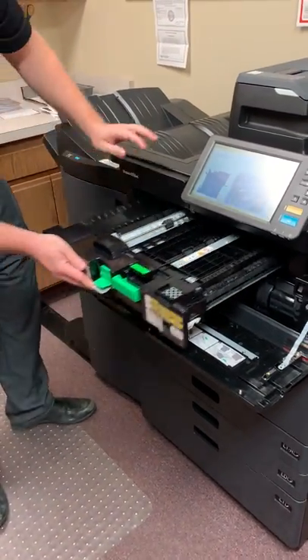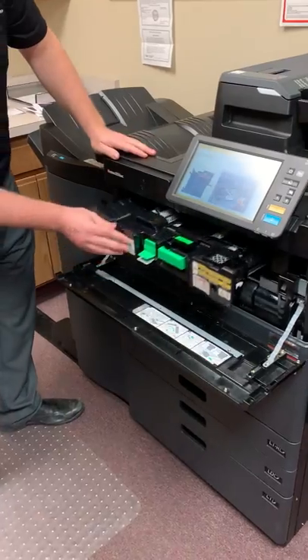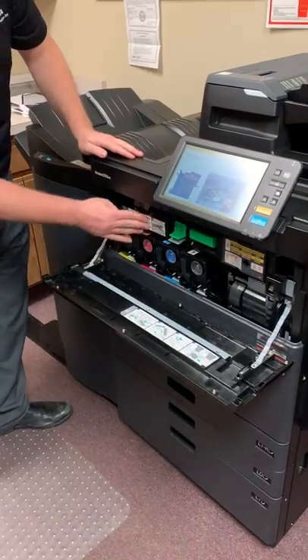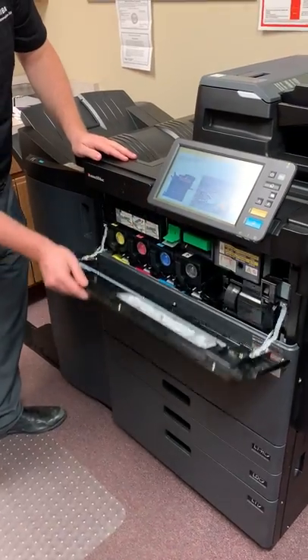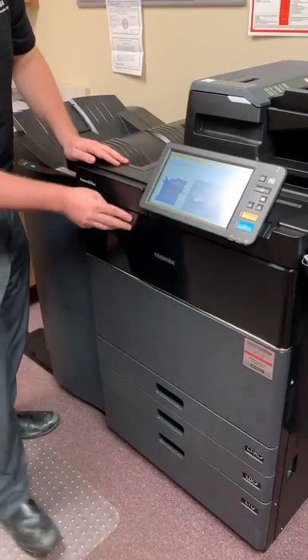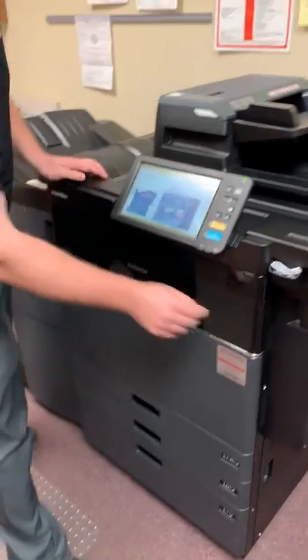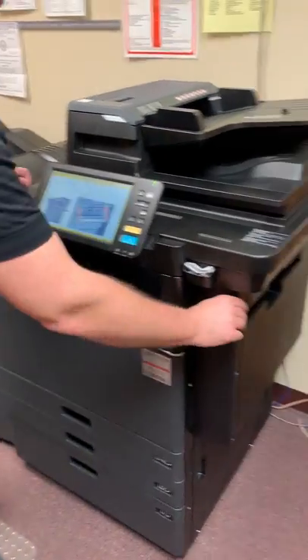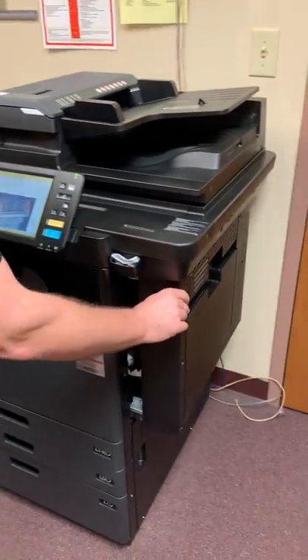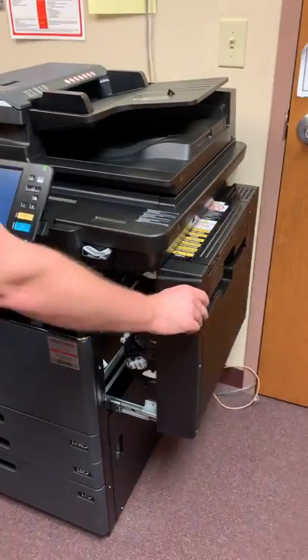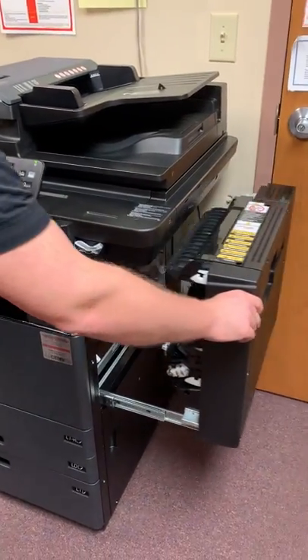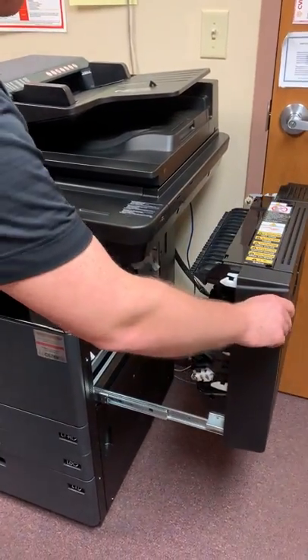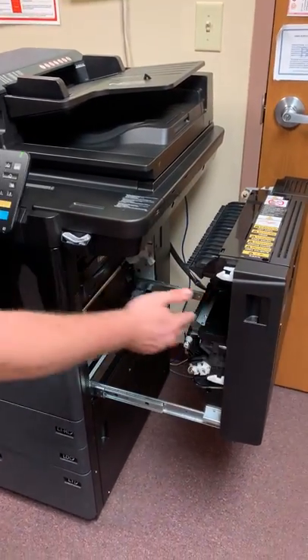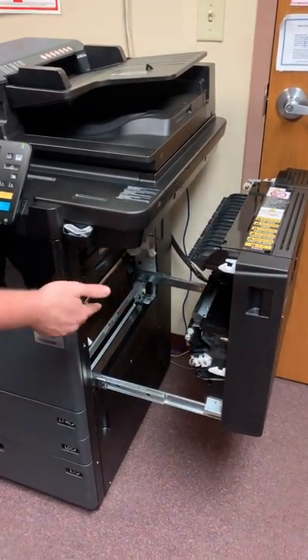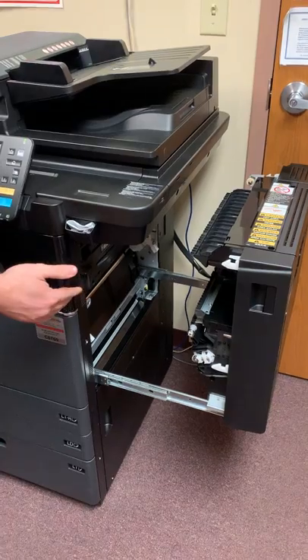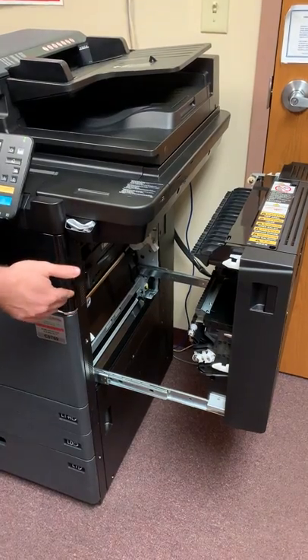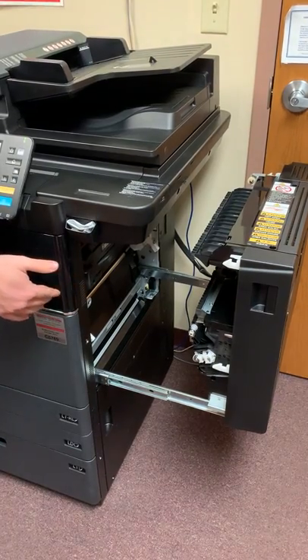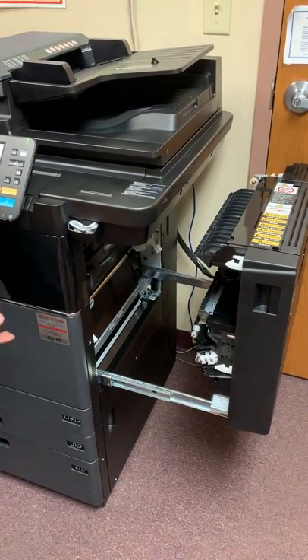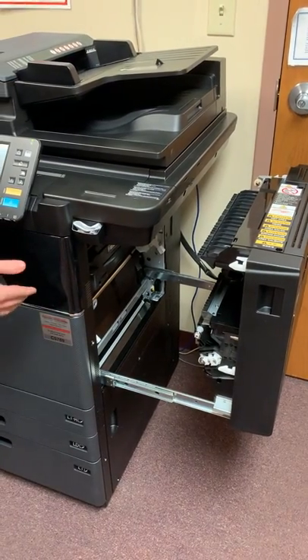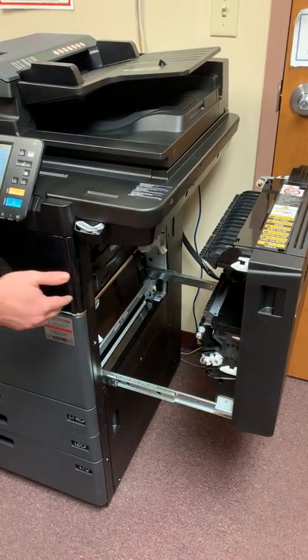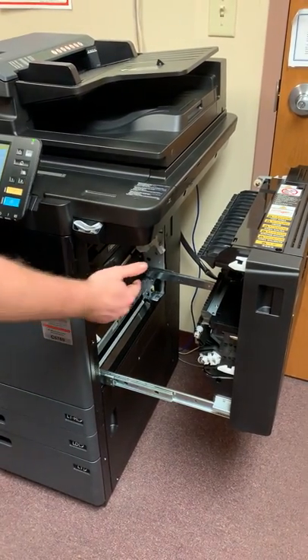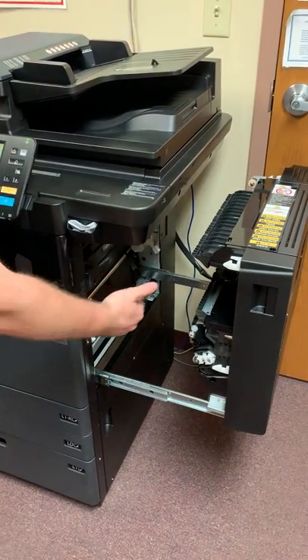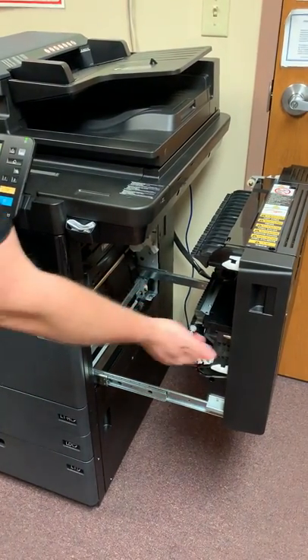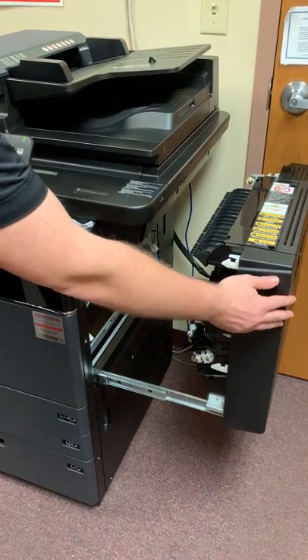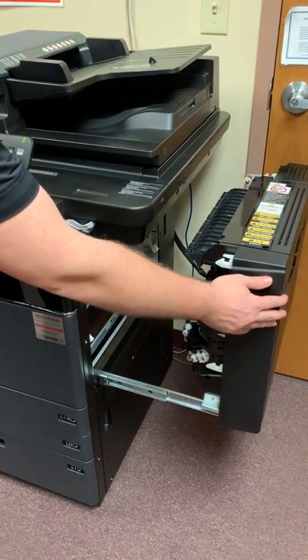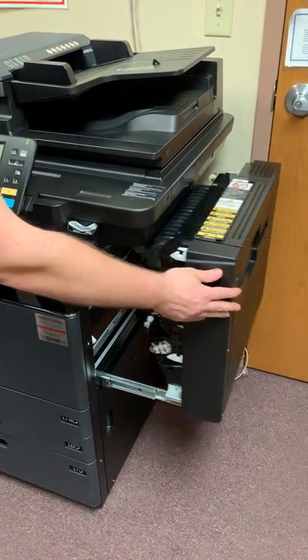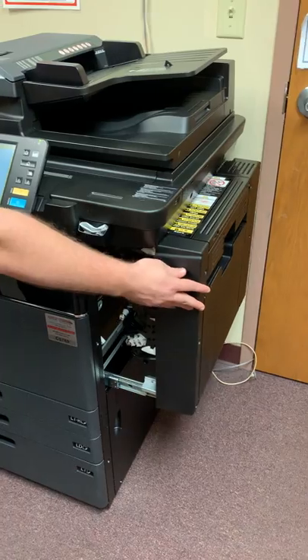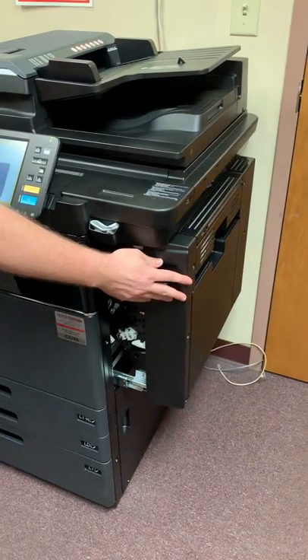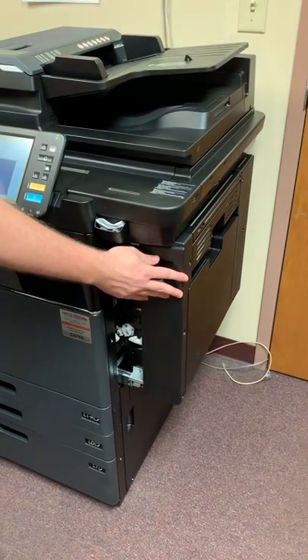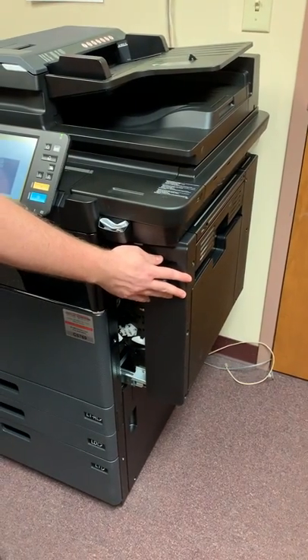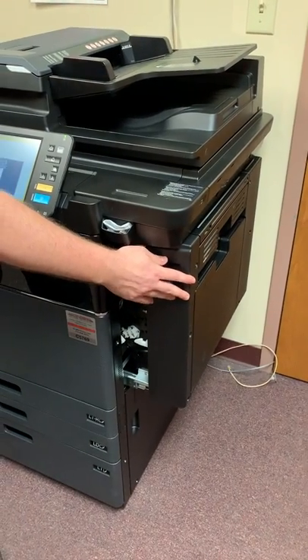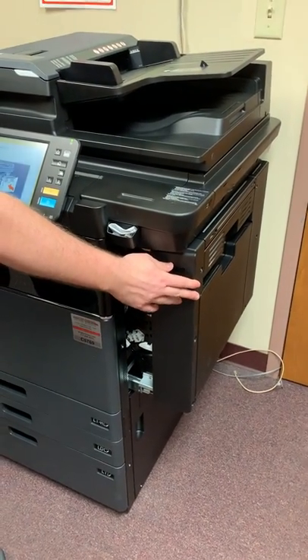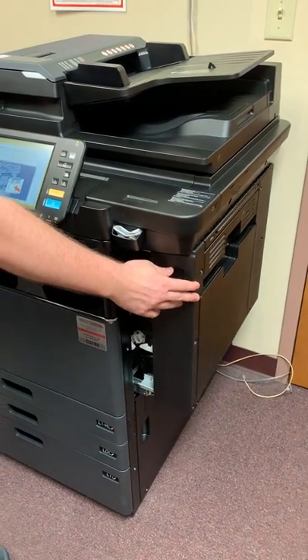On one side, just before this whole thing slides open — this is the part where green is important because this side does get hot. So anywhere there's green it's safe to touch, and as mentioned it will show you step by step exactly where the jam is on the machine.